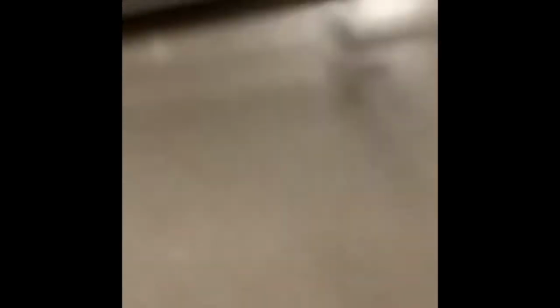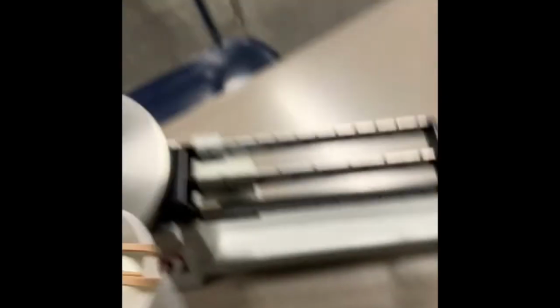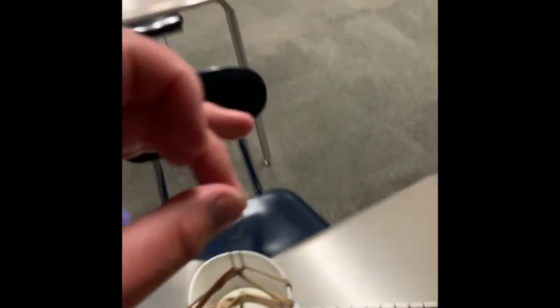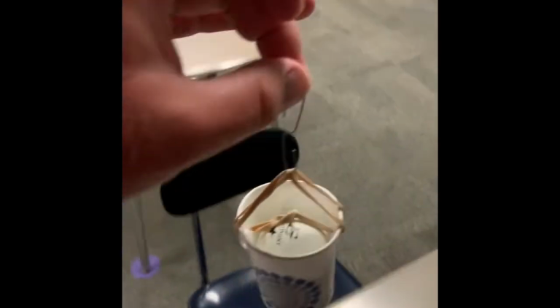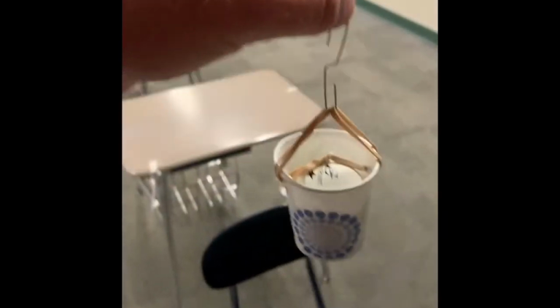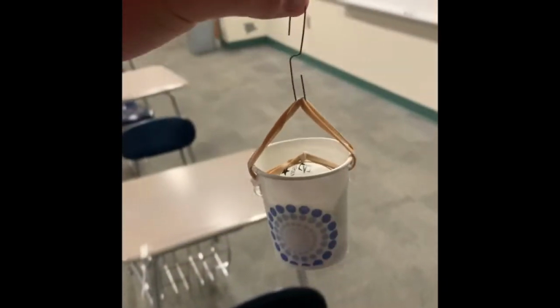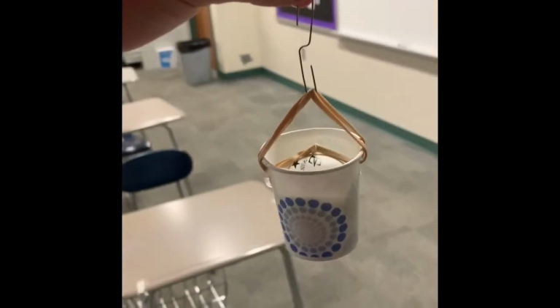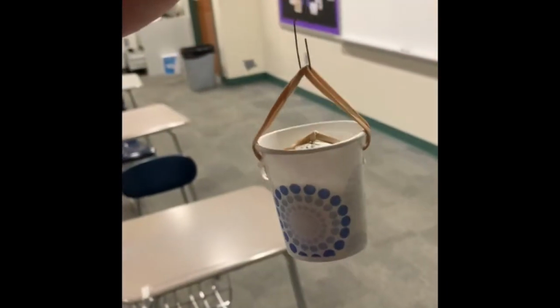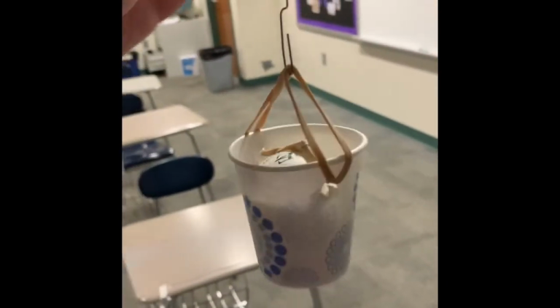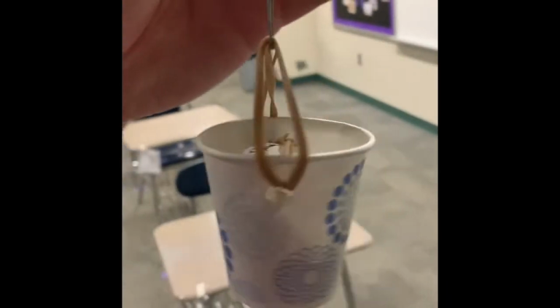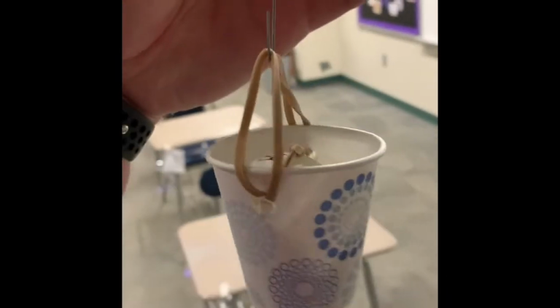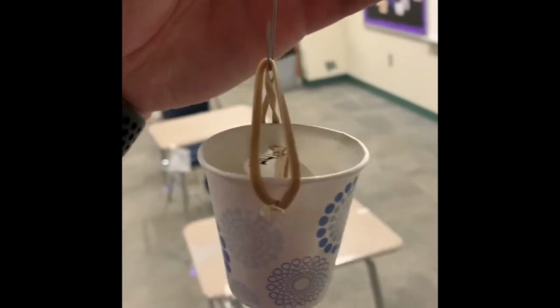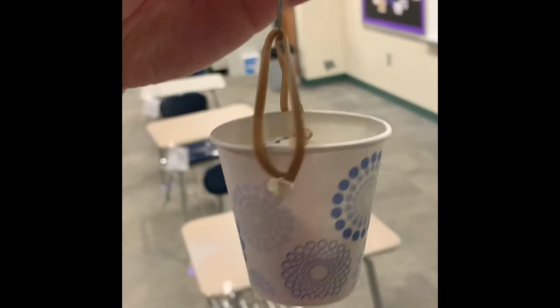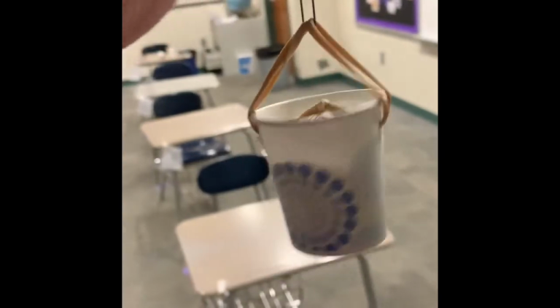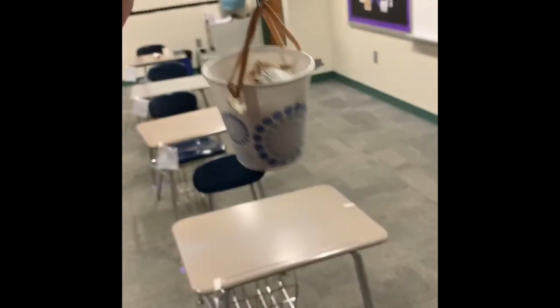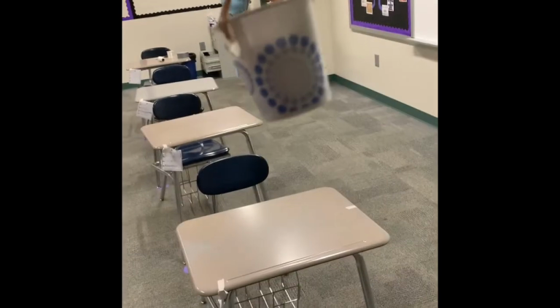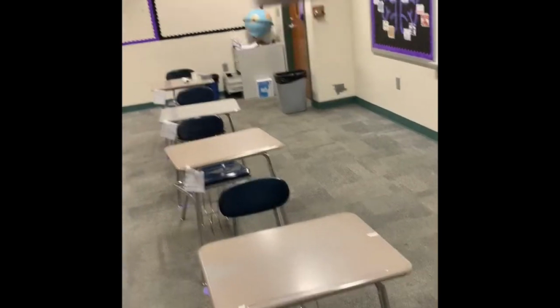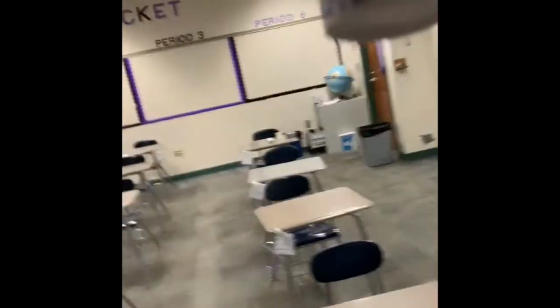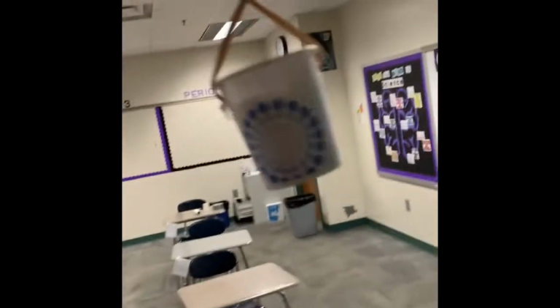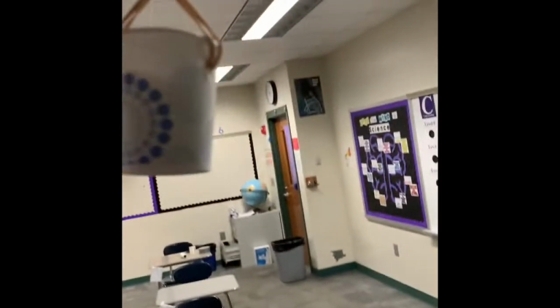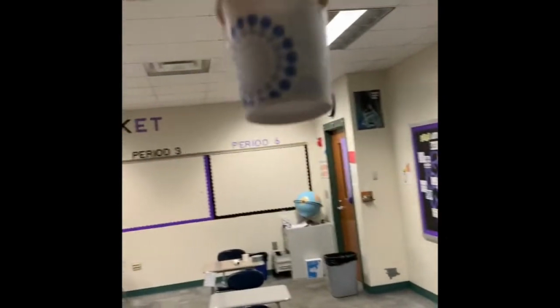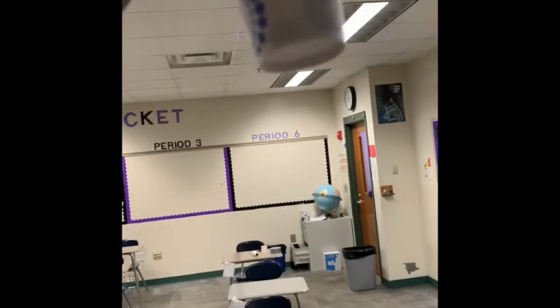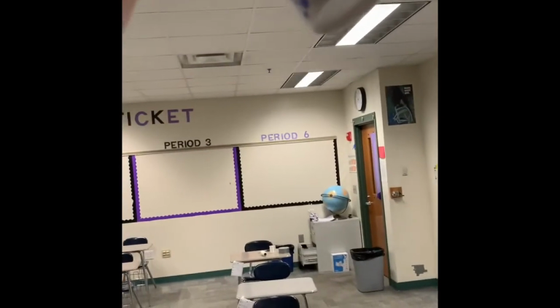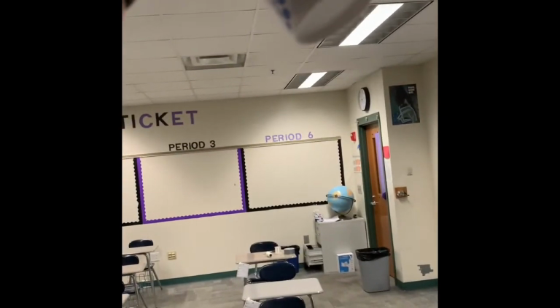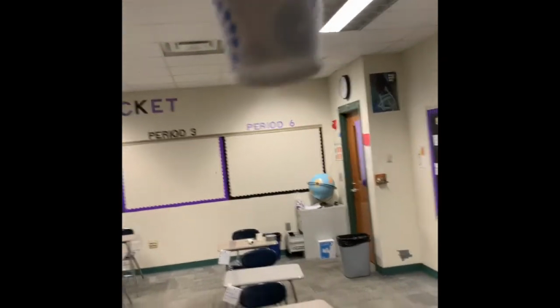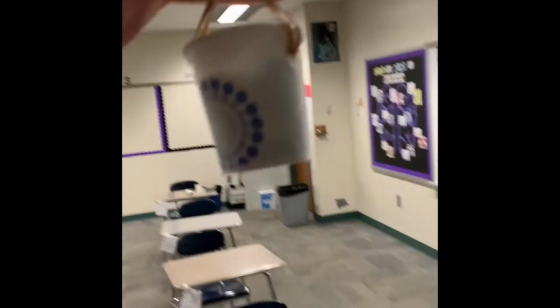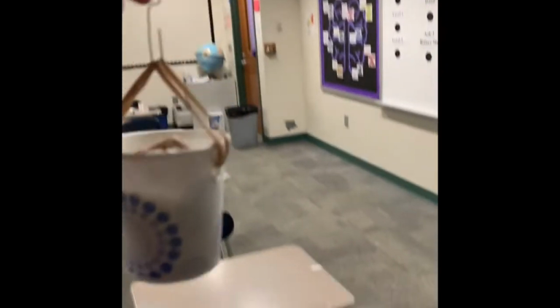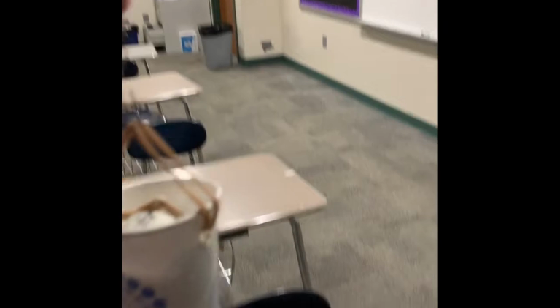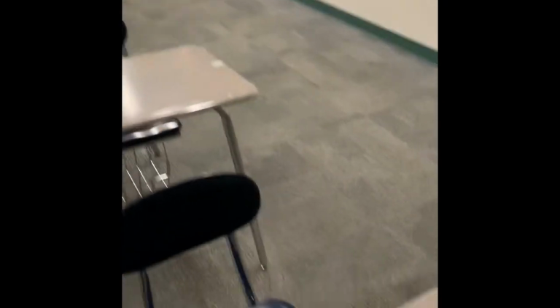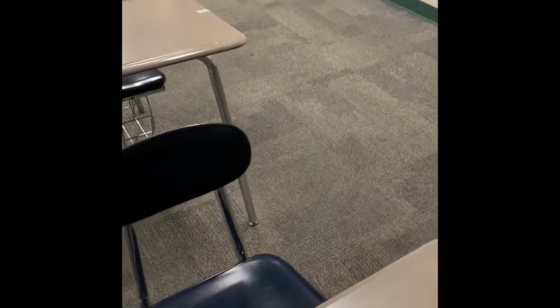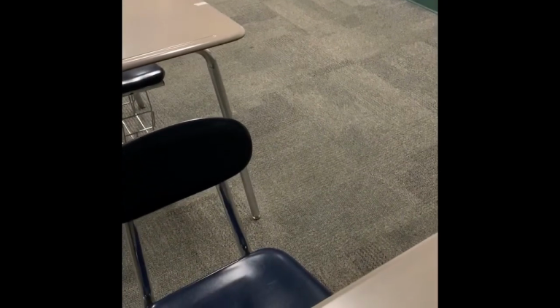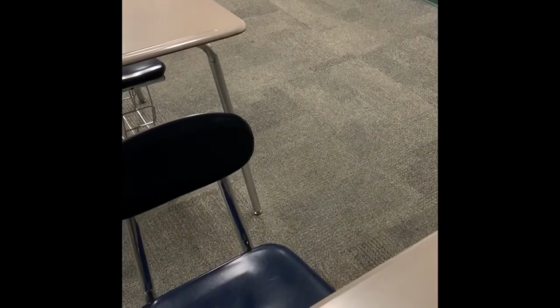And then the paper clip attaches to the rubber bands. There's nothing on the bottom. And then we're gonna weigh this one.